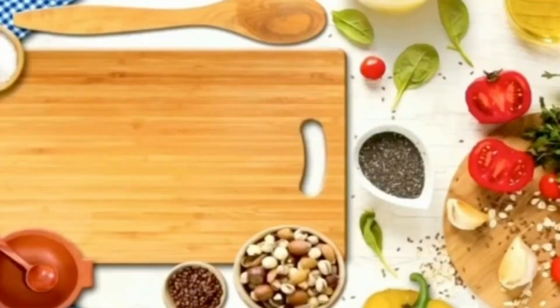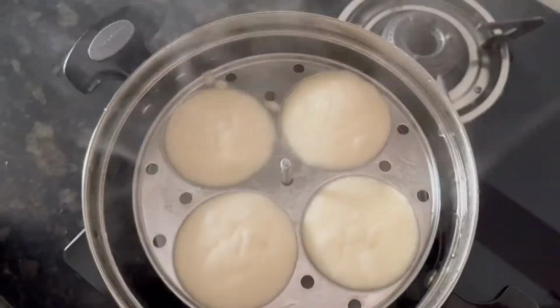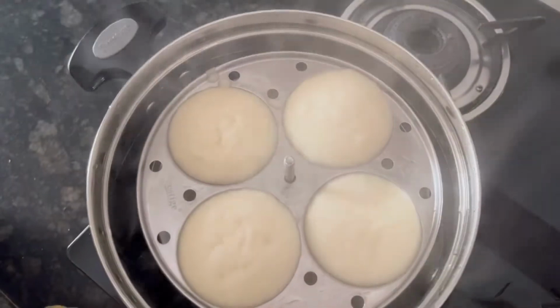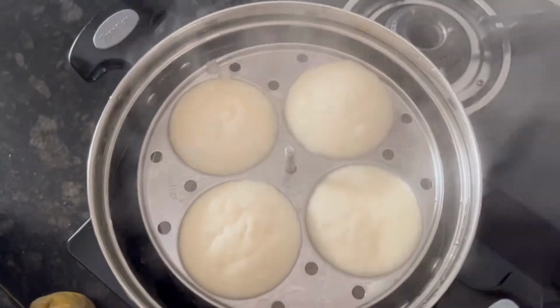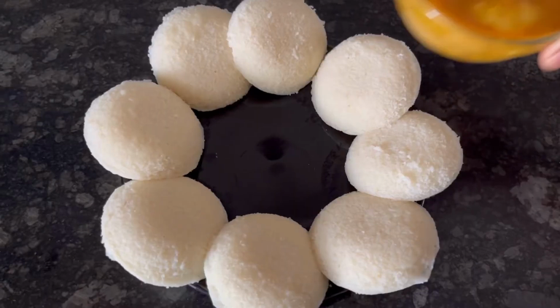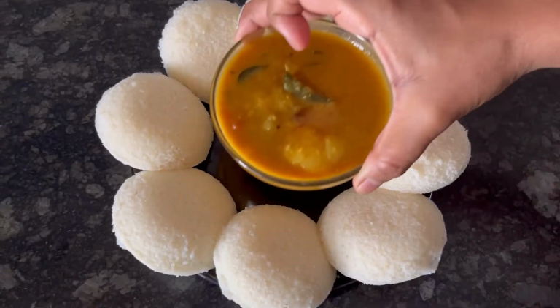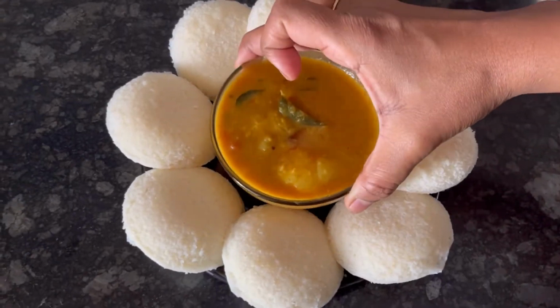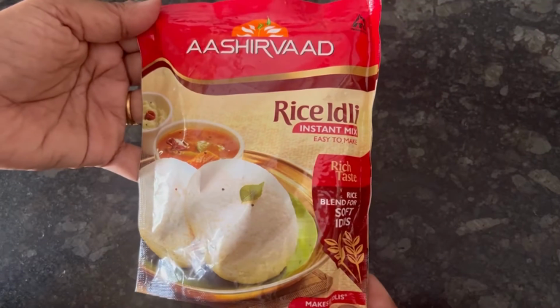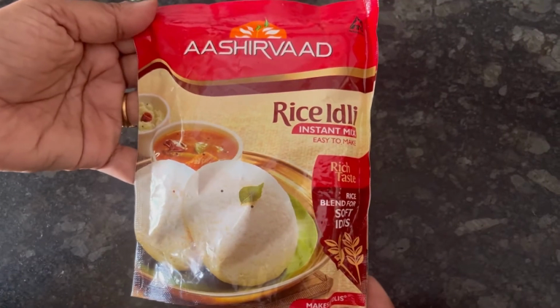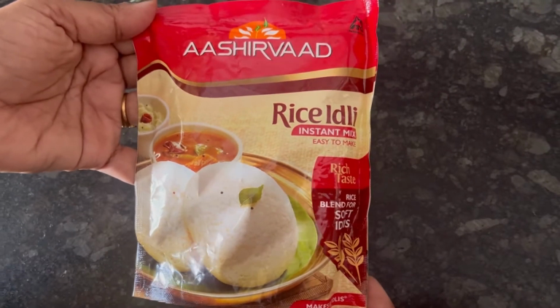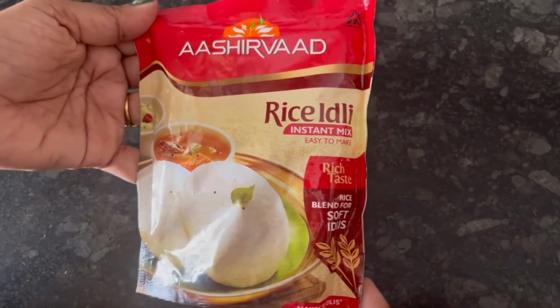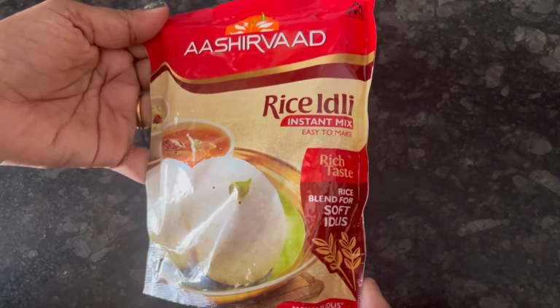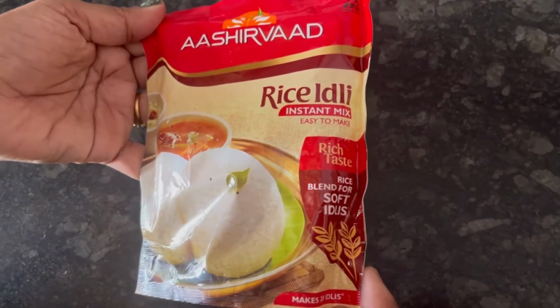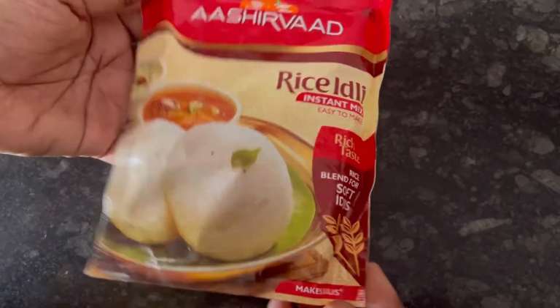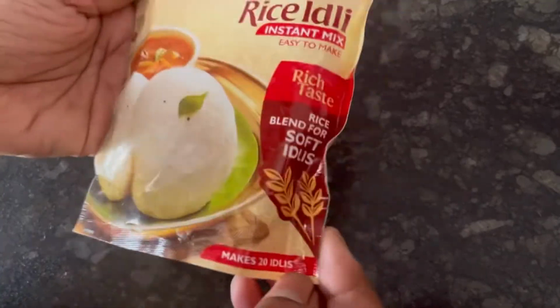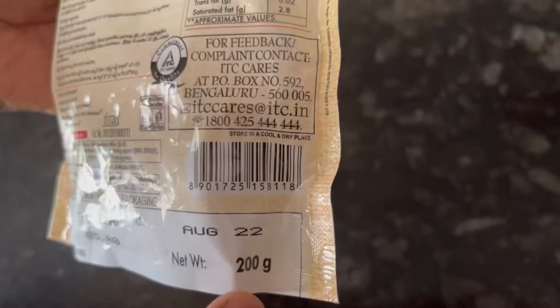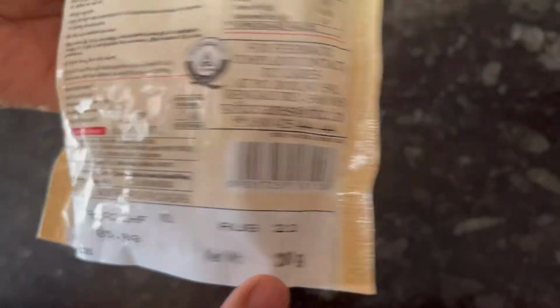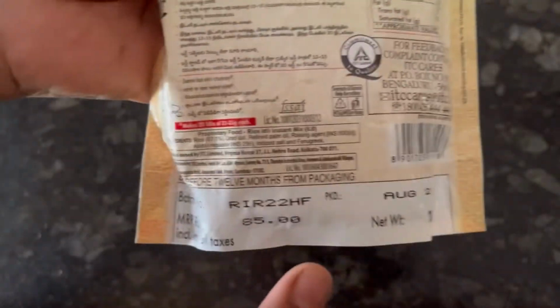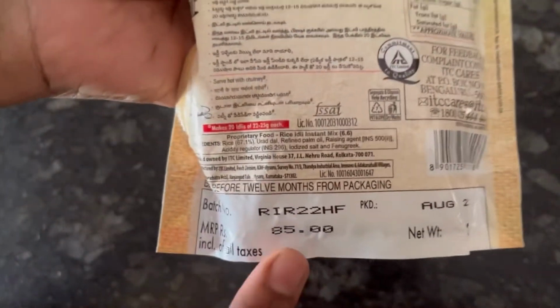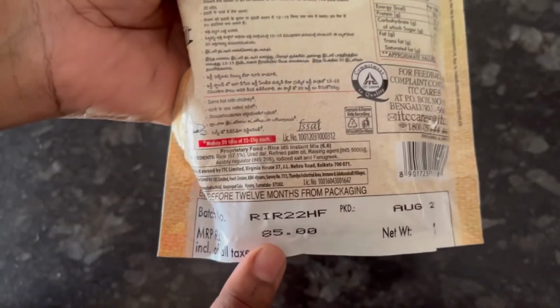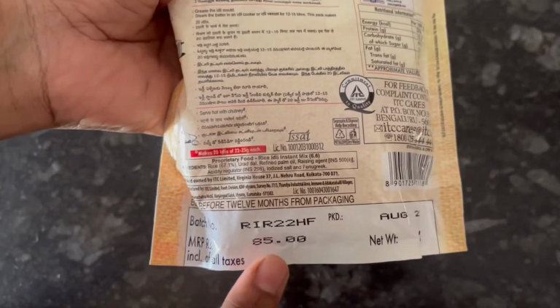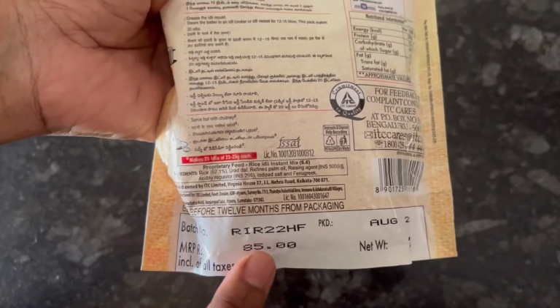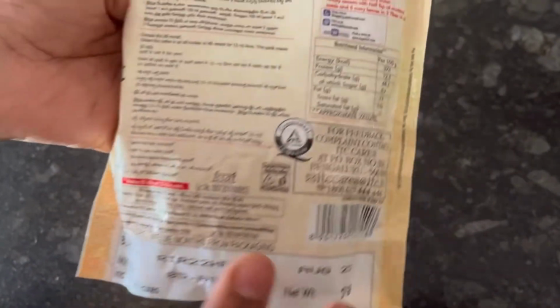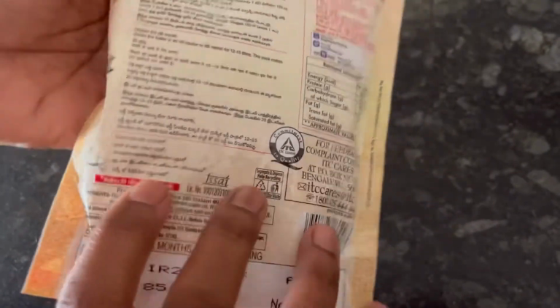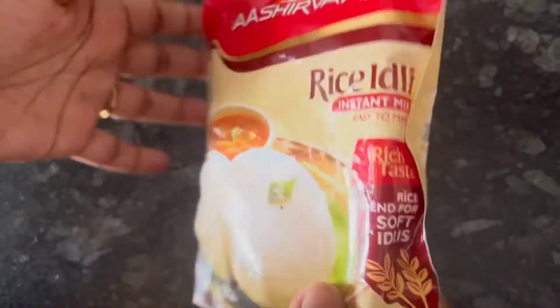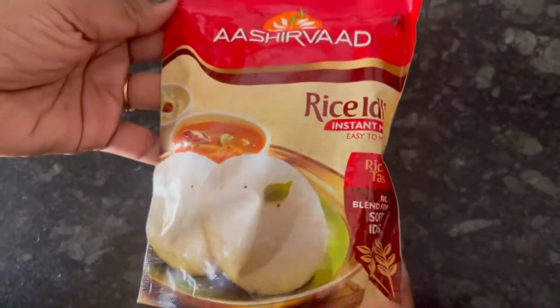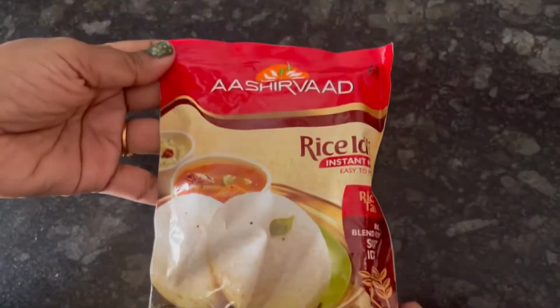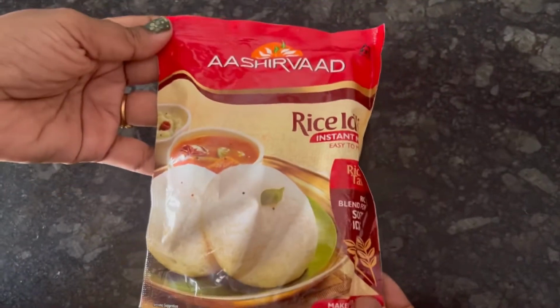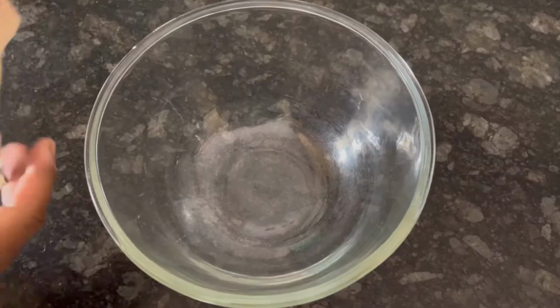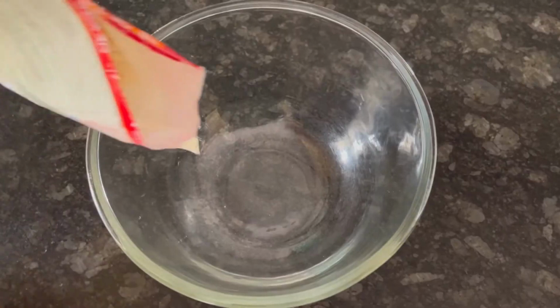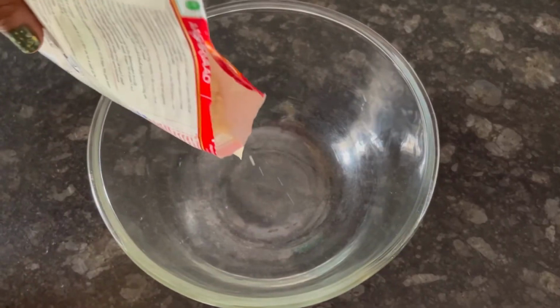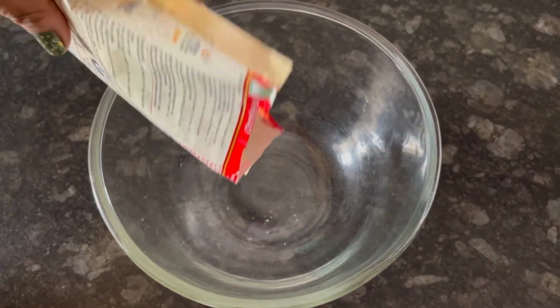Hi everyone, today we are going to try out the Ashirwad Rice Idli Mix. This pack of 200g has an MRP of 85 rupees, but I got it for just 58 rupees from Amazon — link is in the description.